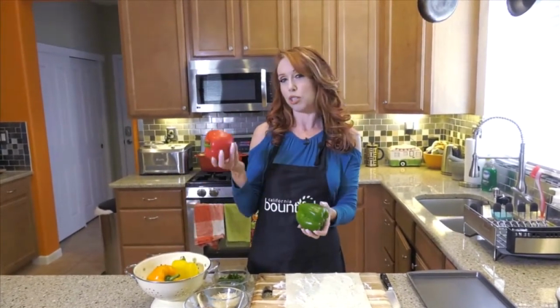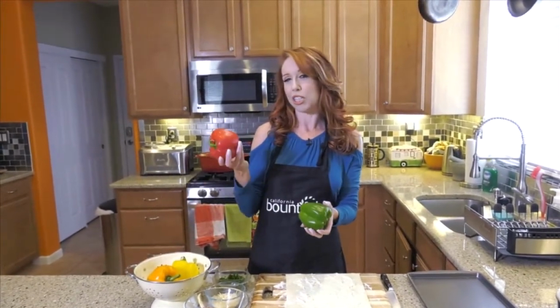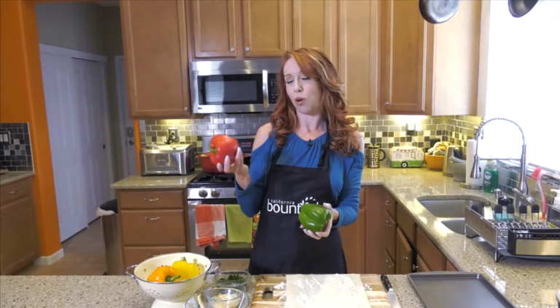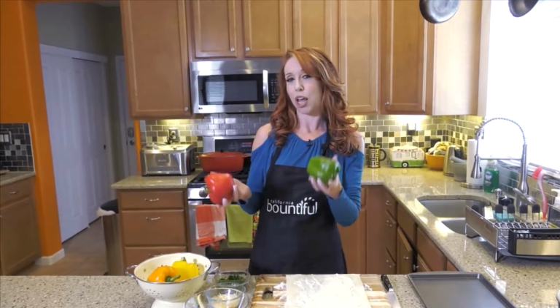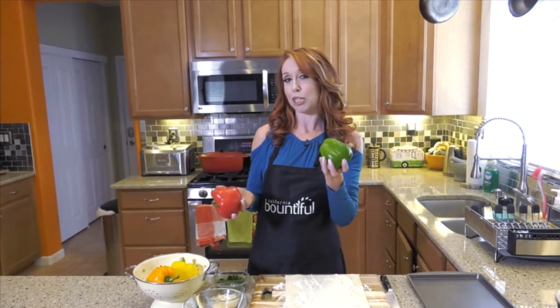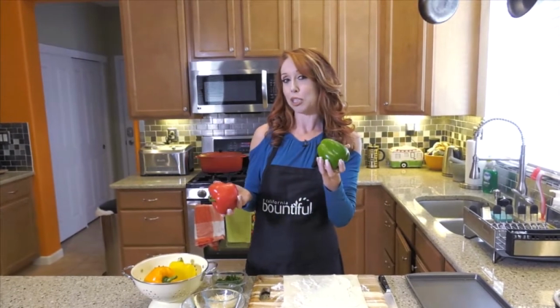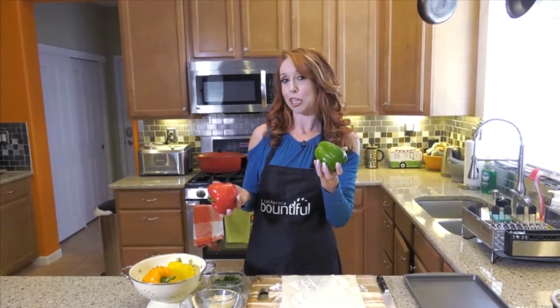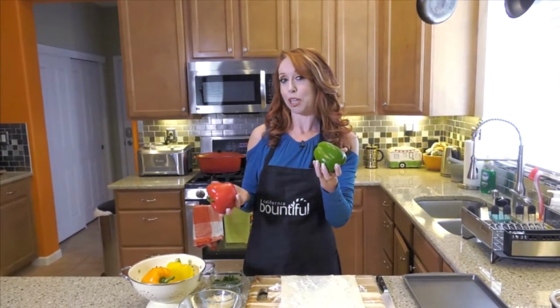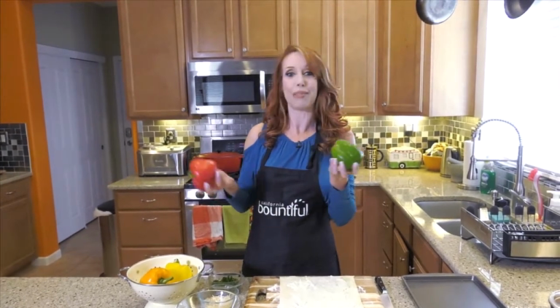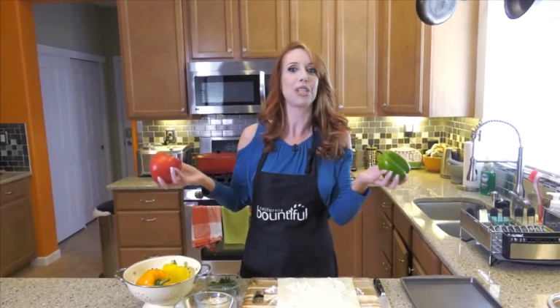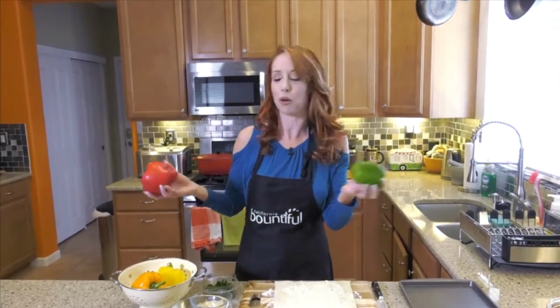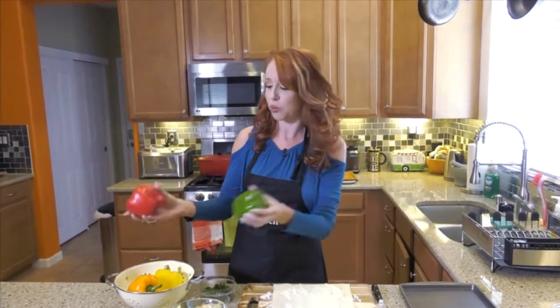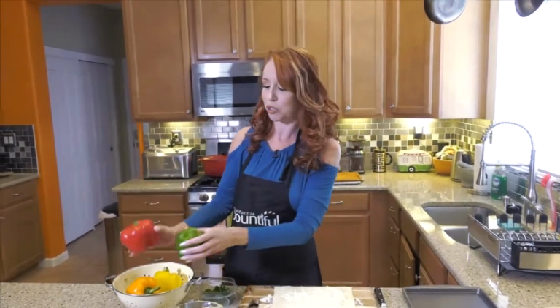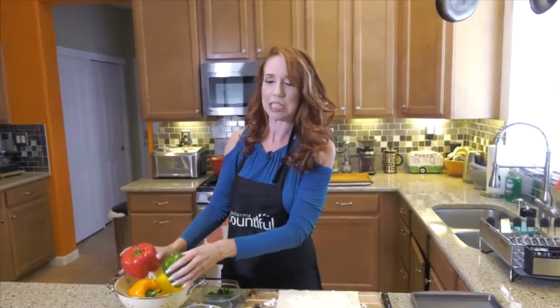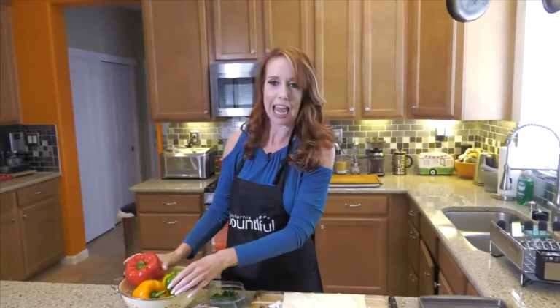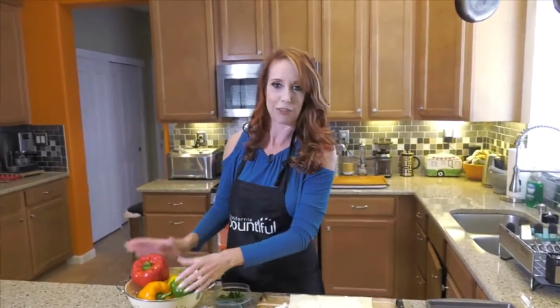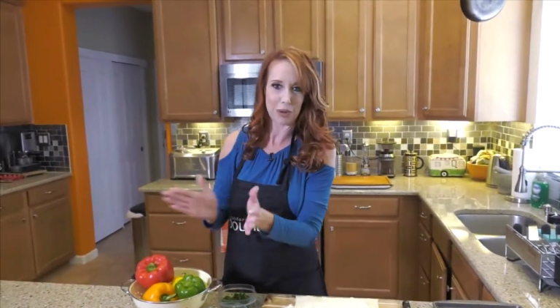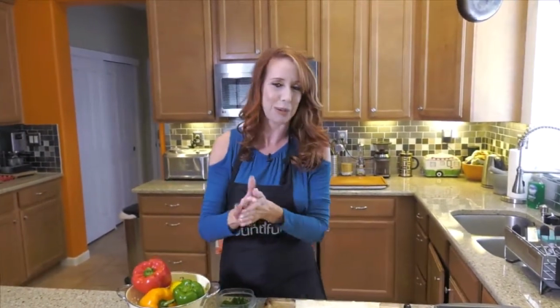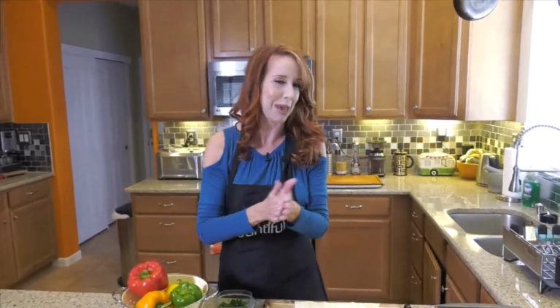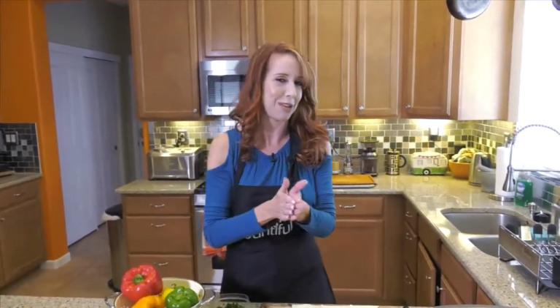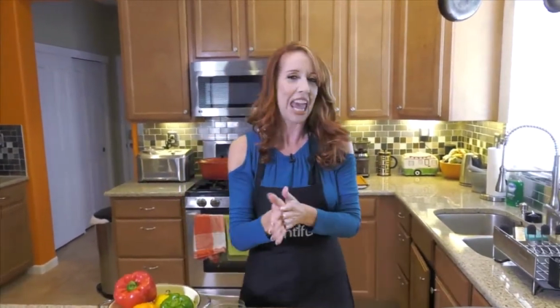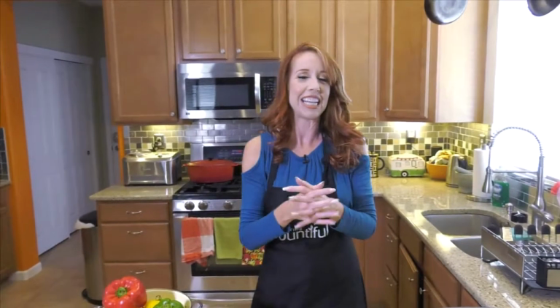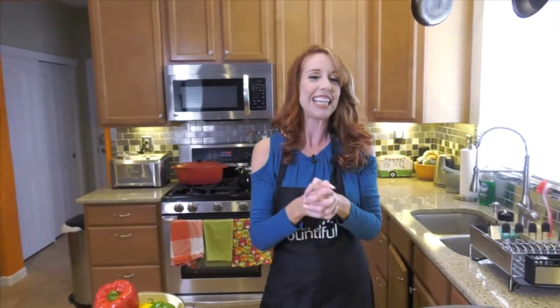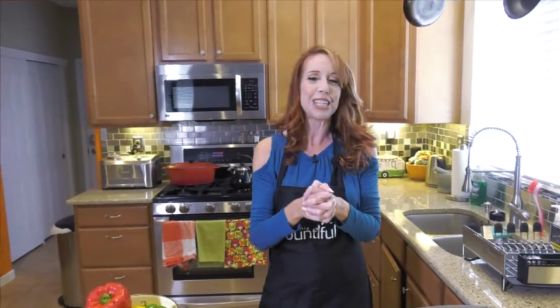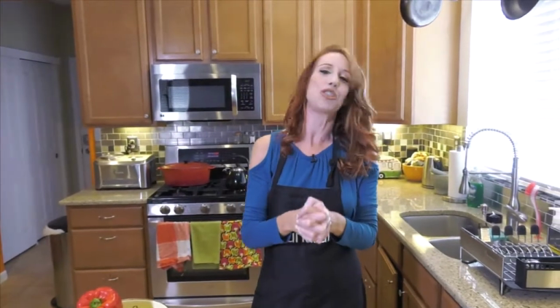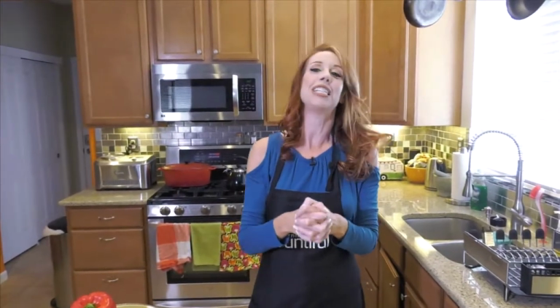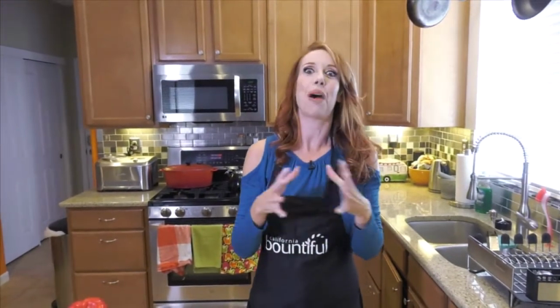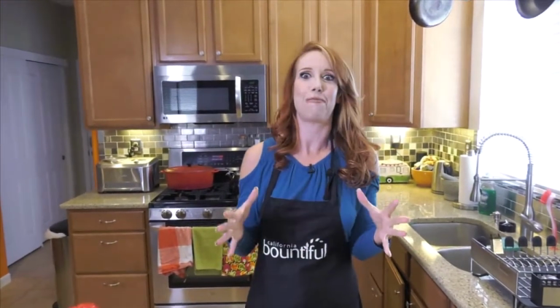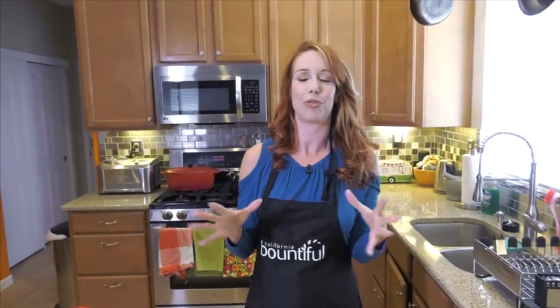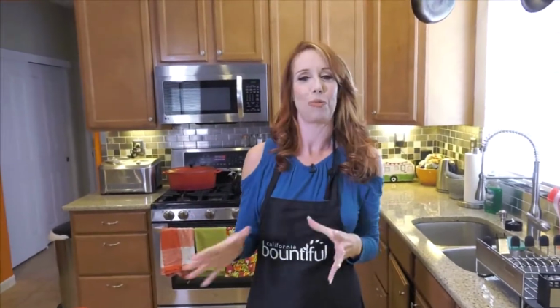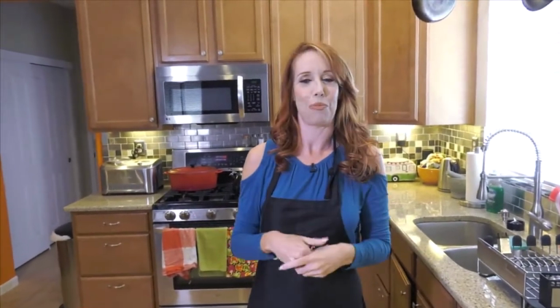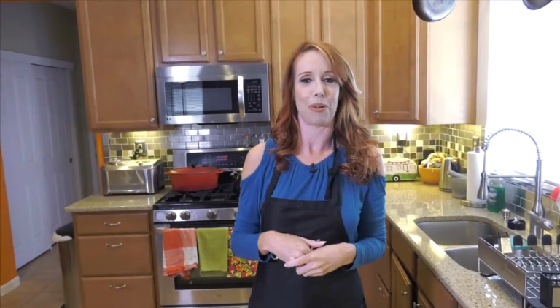These are good to eat raw, and these are good to cook with. But it doesn't matter which ones you use today for this recipe I'm going to make you. It's easy, cheesy puff pastry with bell peppers.